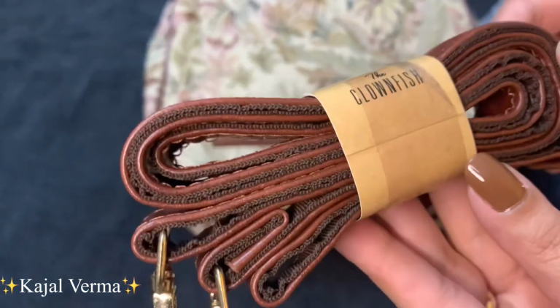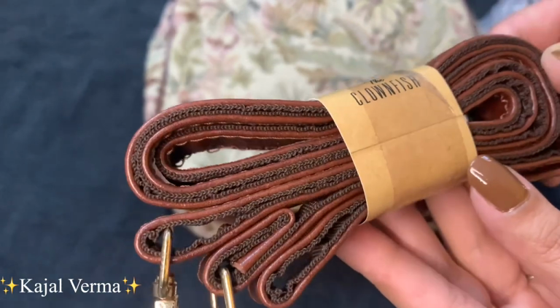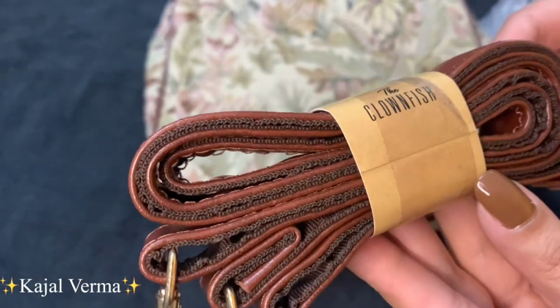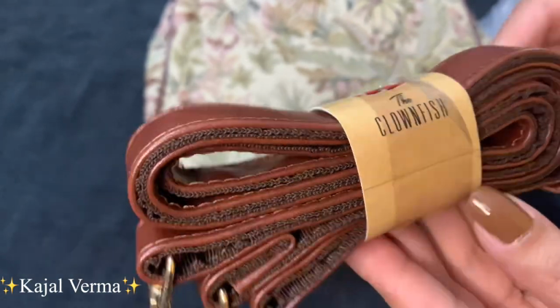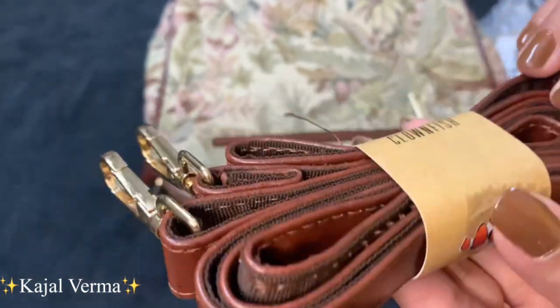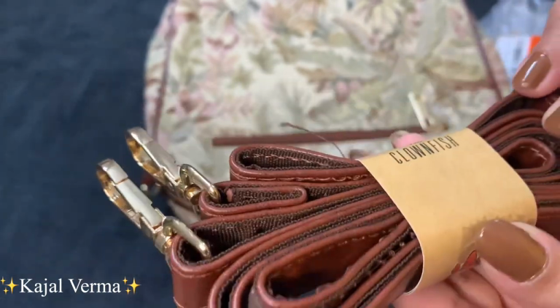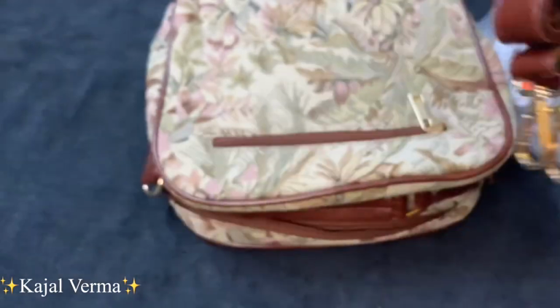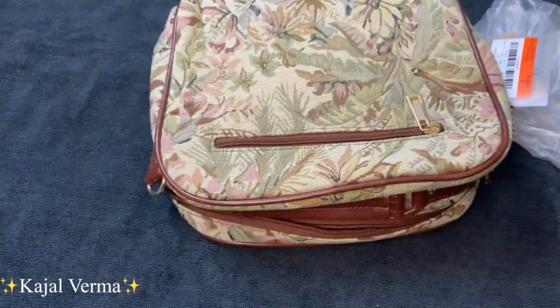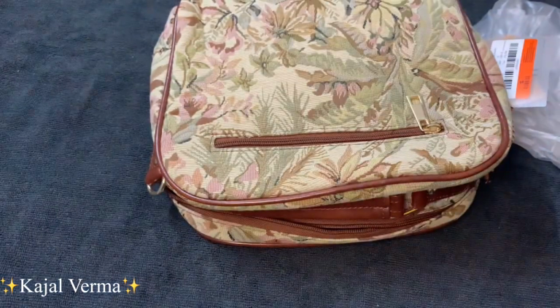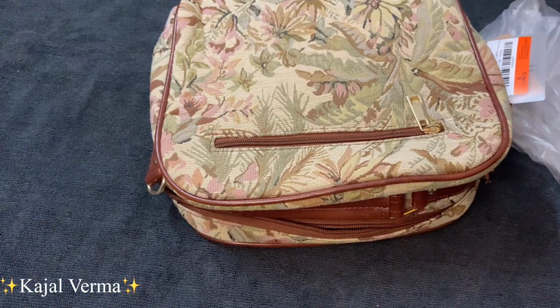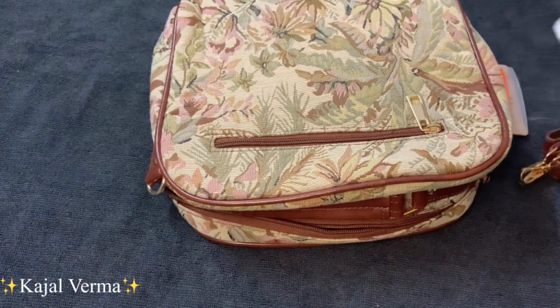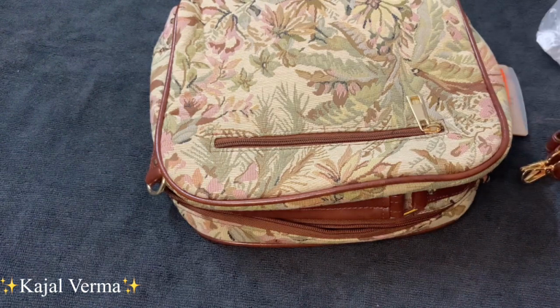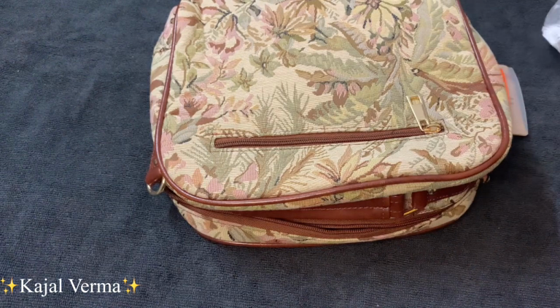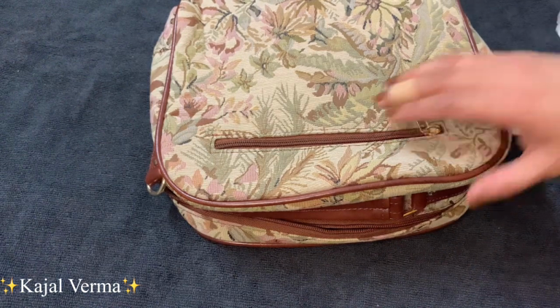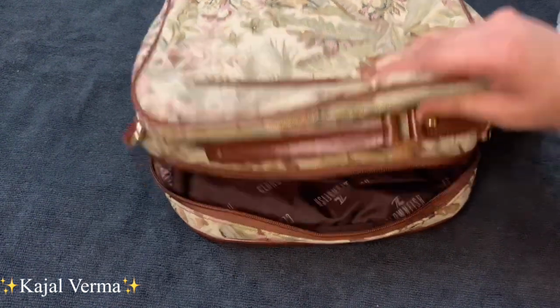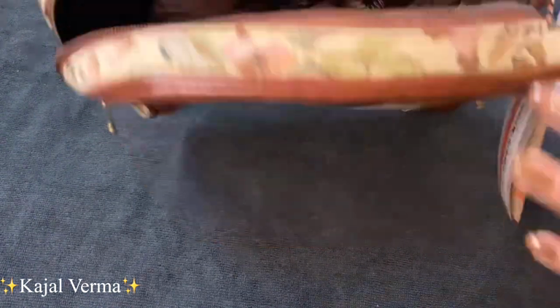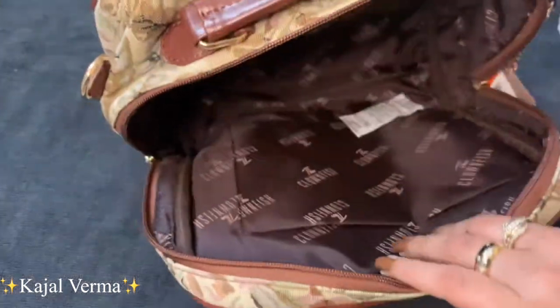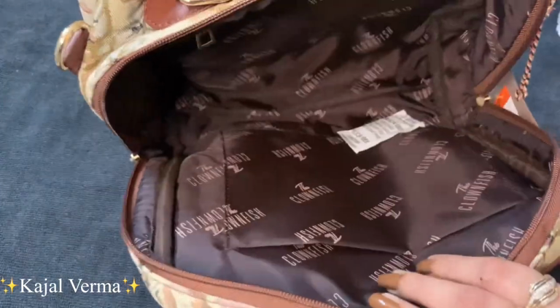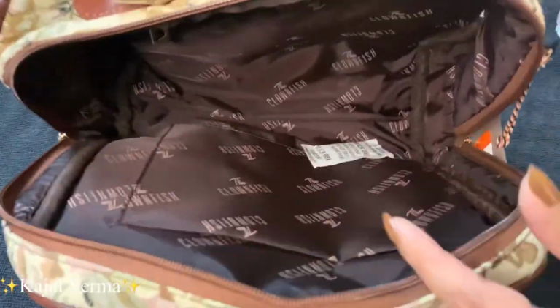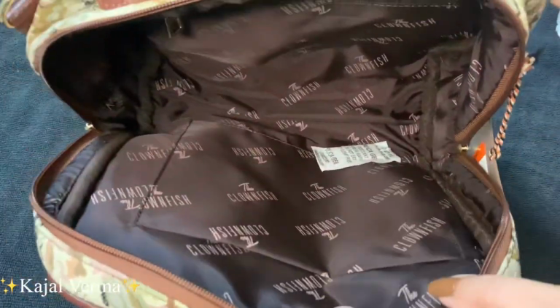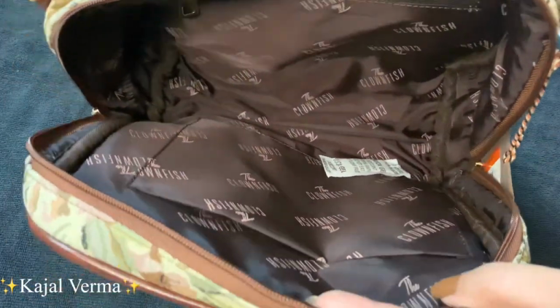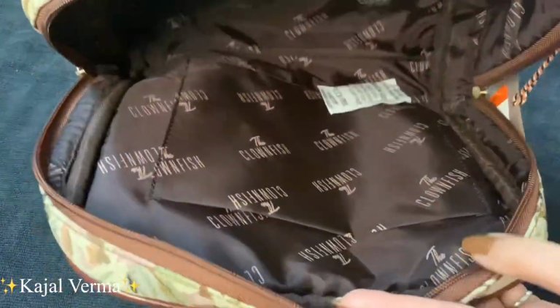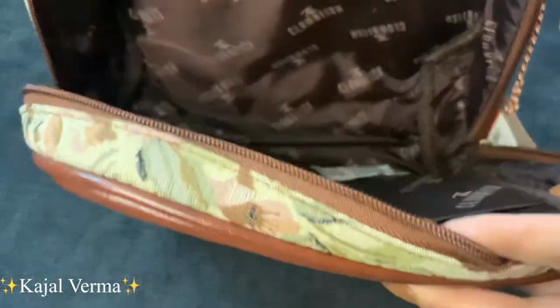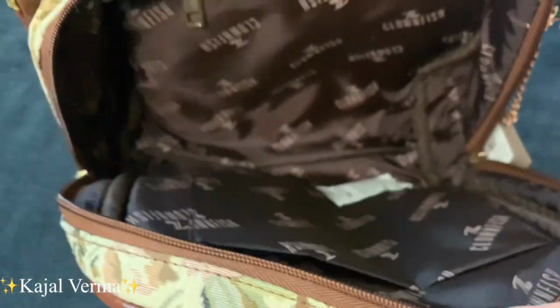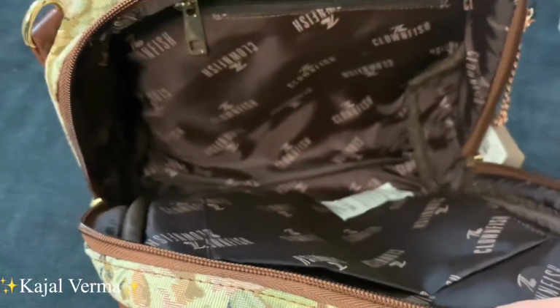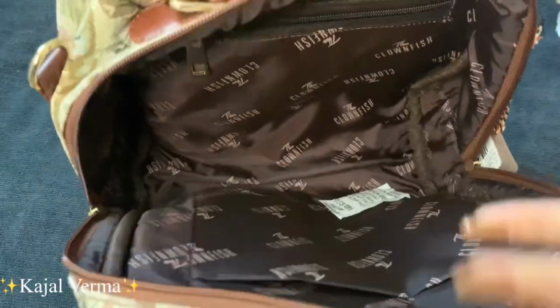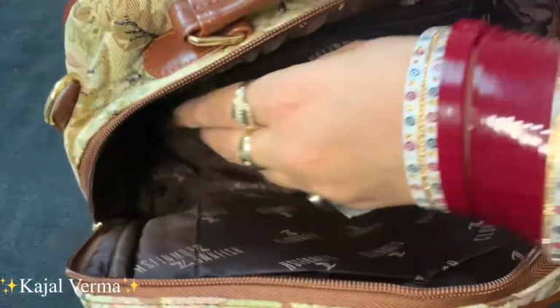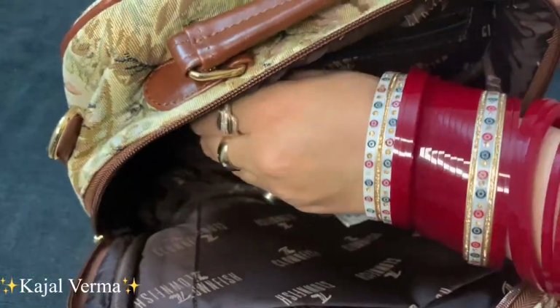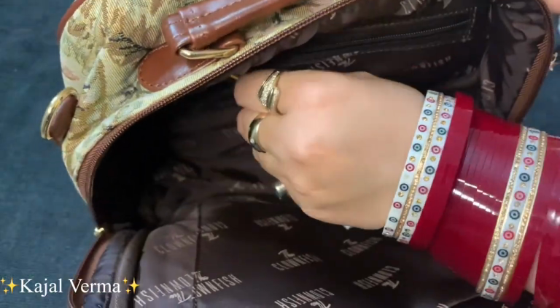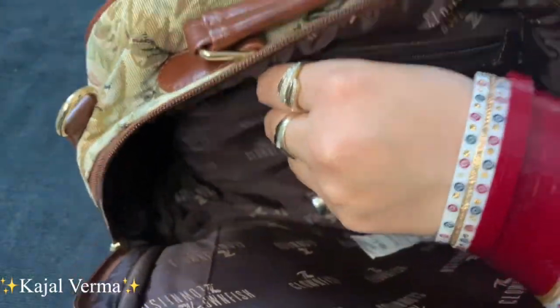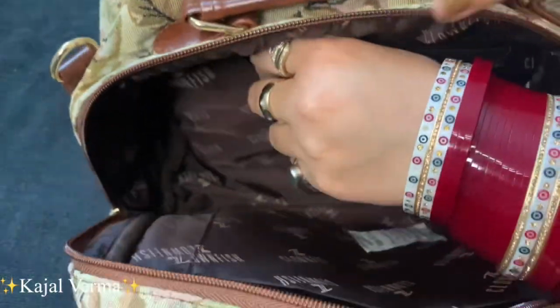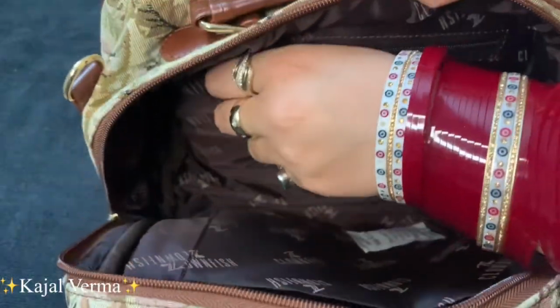You can get a belt if you want to carry this as a sling or as a shoulder bag, because the sling comes with it and it is adjustable. You can easily adjust it according to your requirements. You can also see the two small pockets where you can keep your phone.